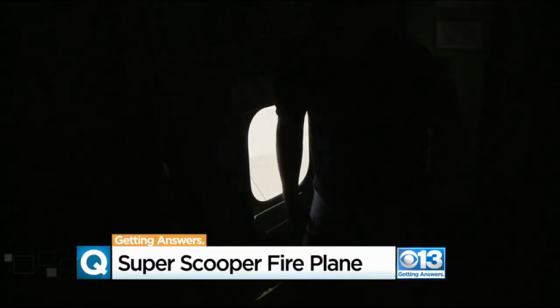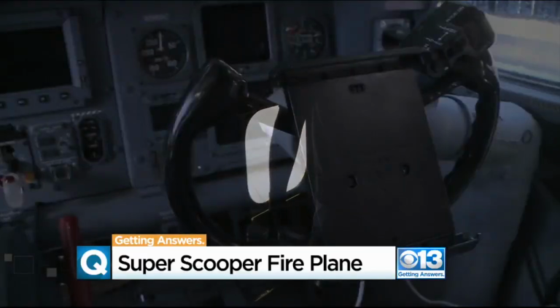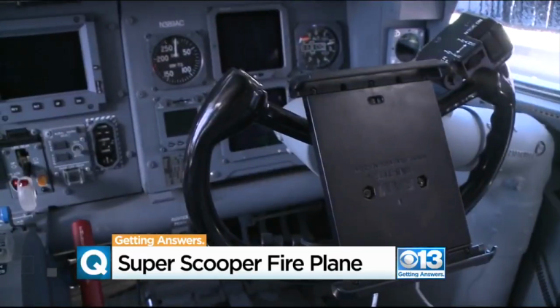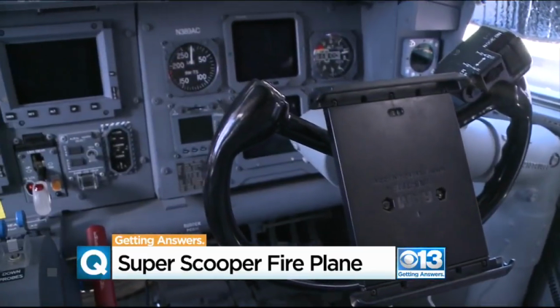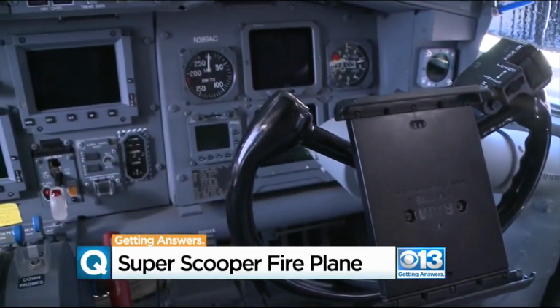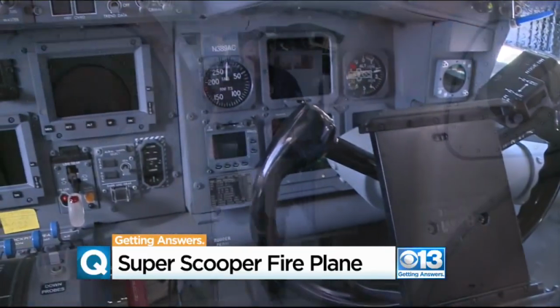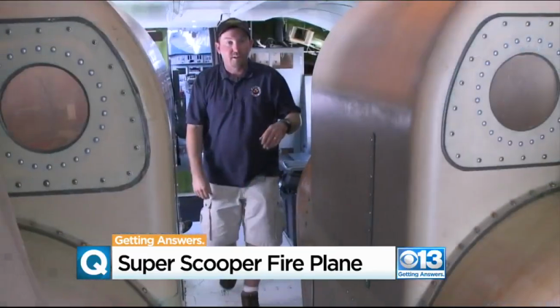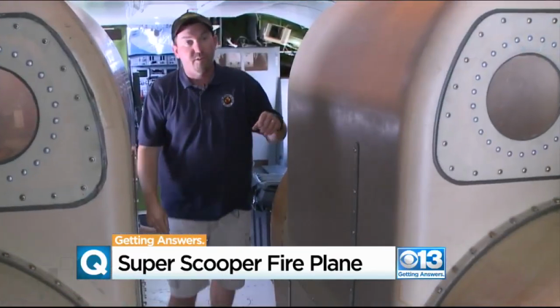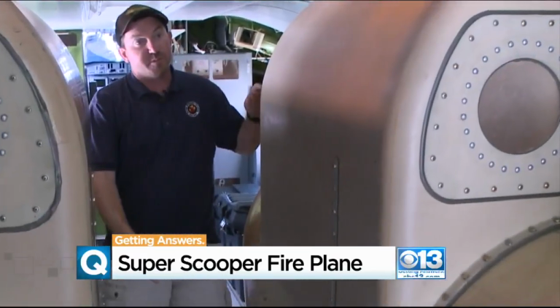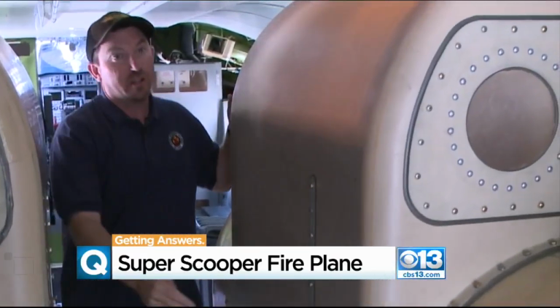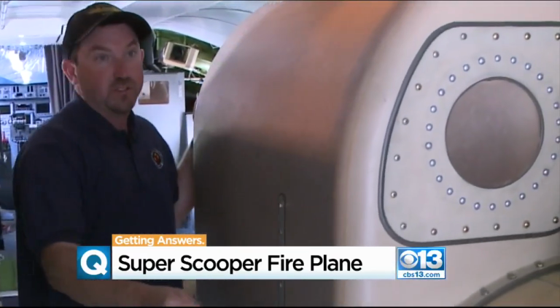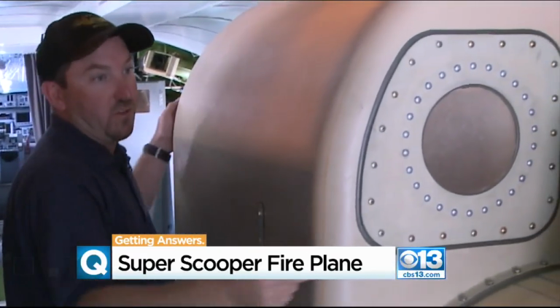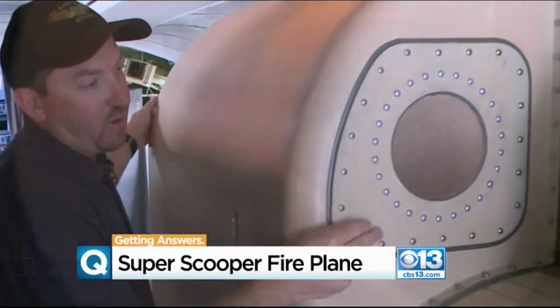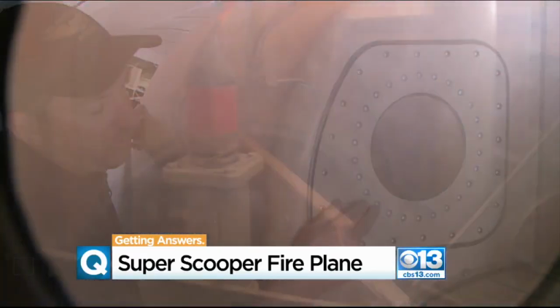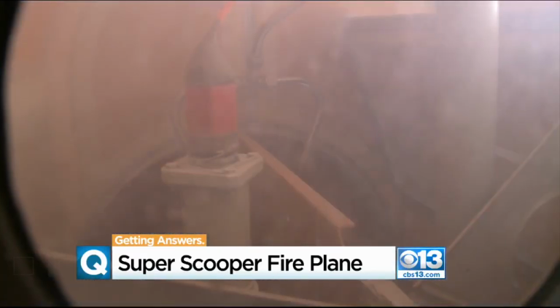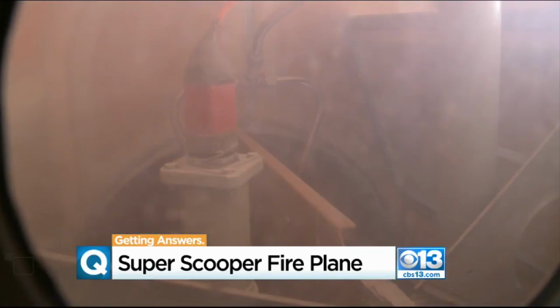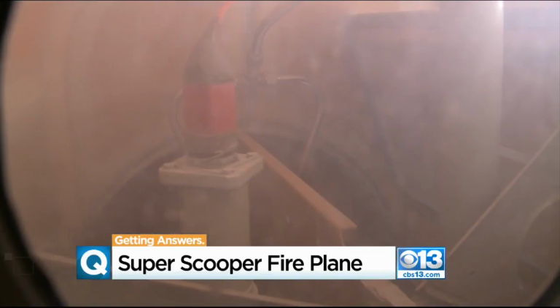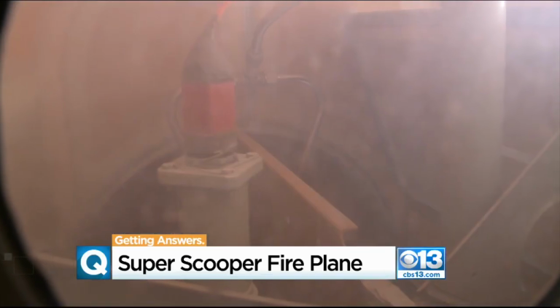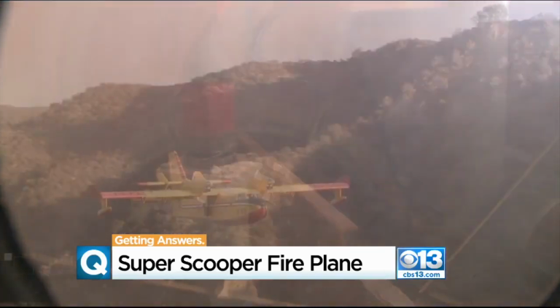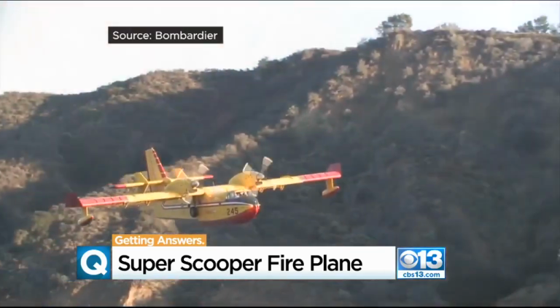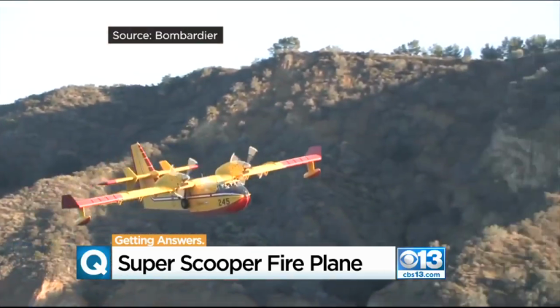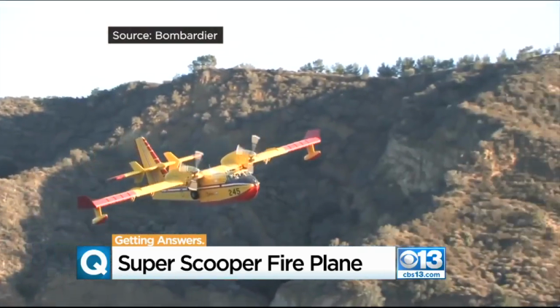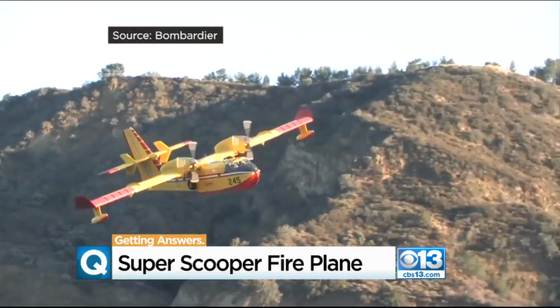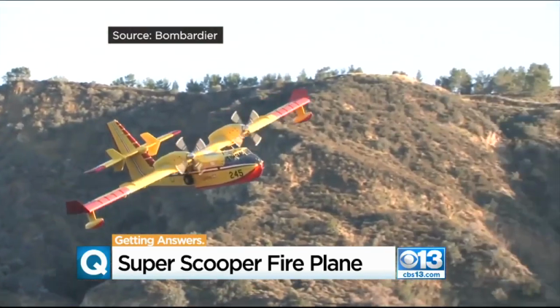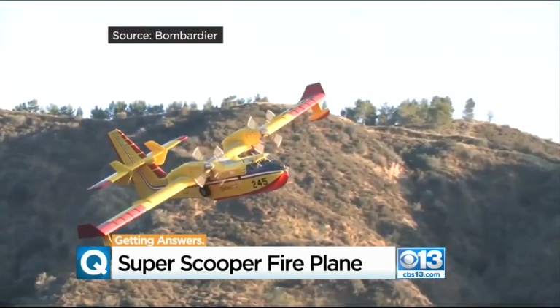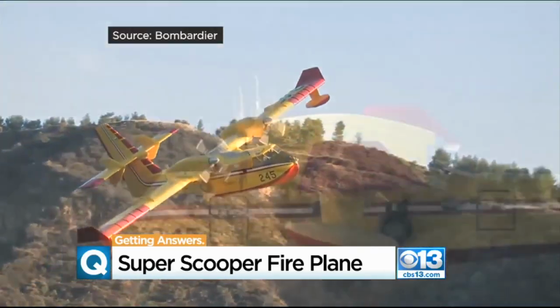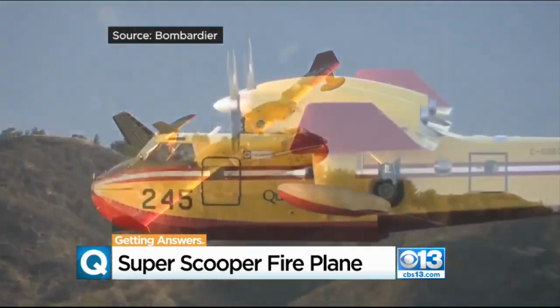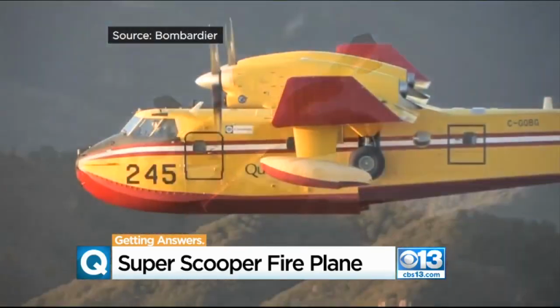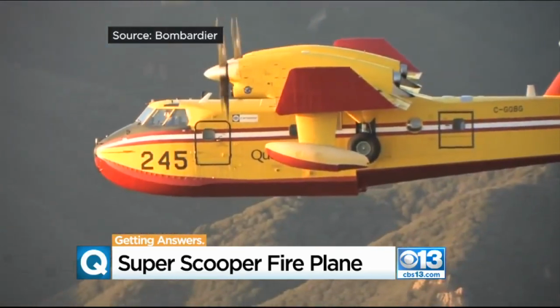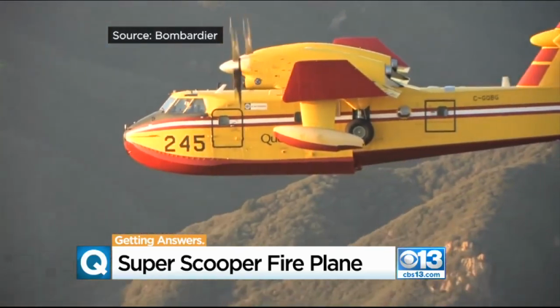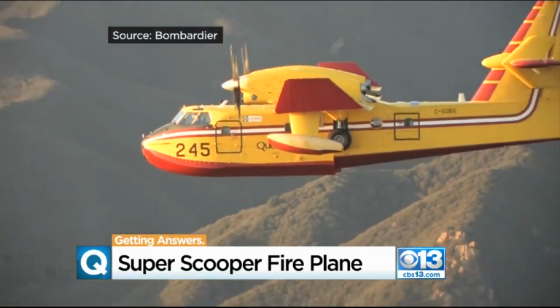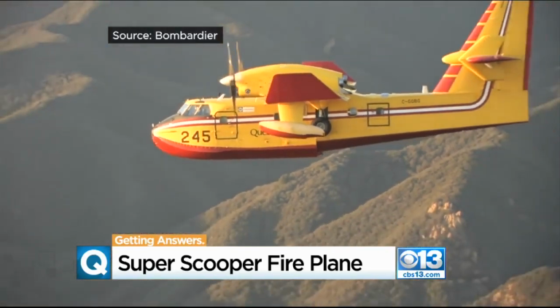Amphibious aircraft manager Kevin Merrill says this is the only Super Scooper in the U.S. Our niche is we can deliver a lot of water for a long period of time over a fire.